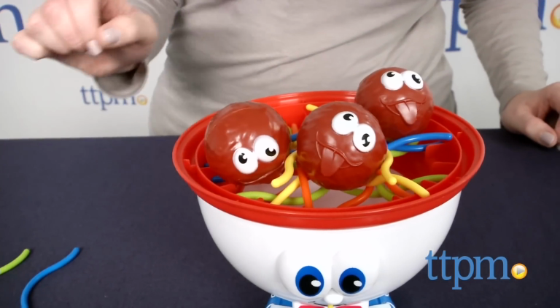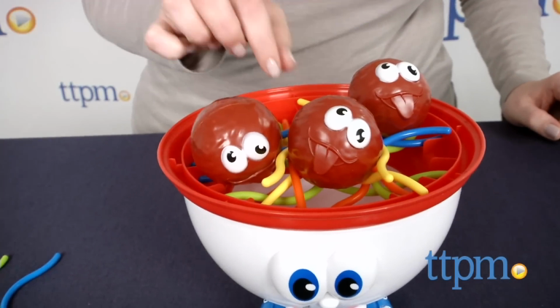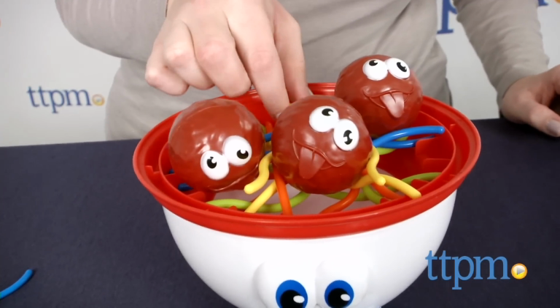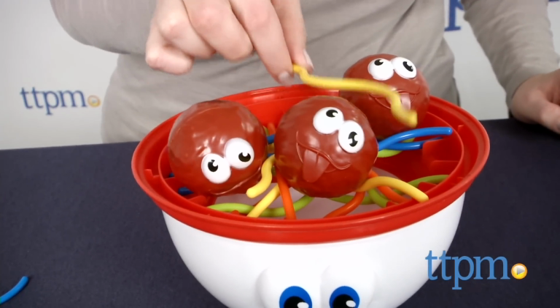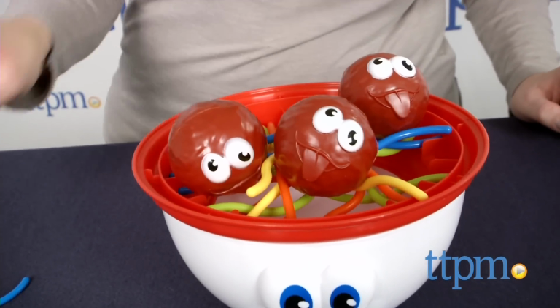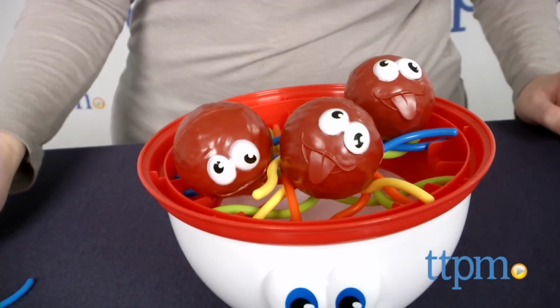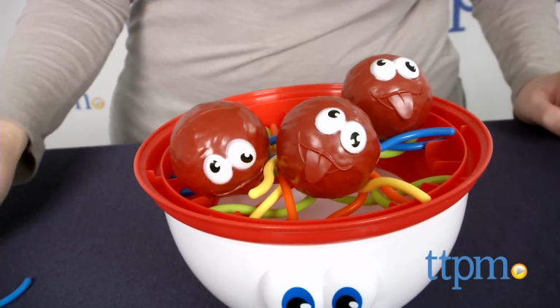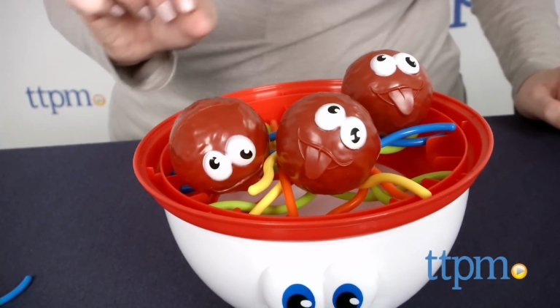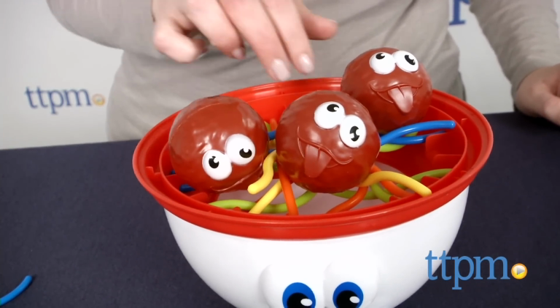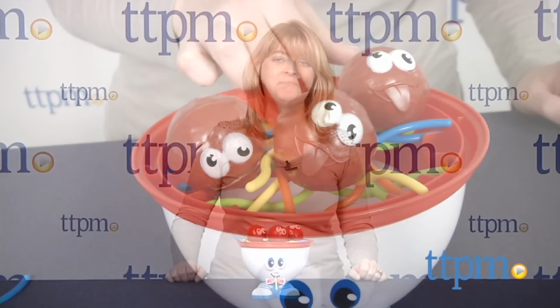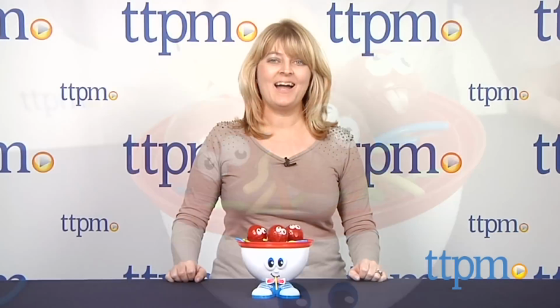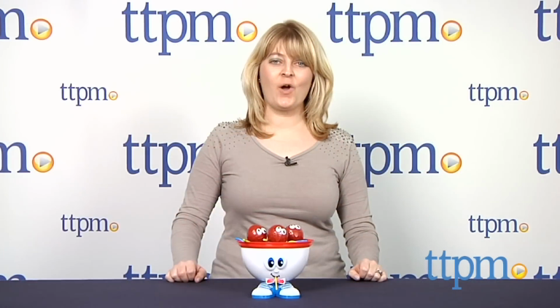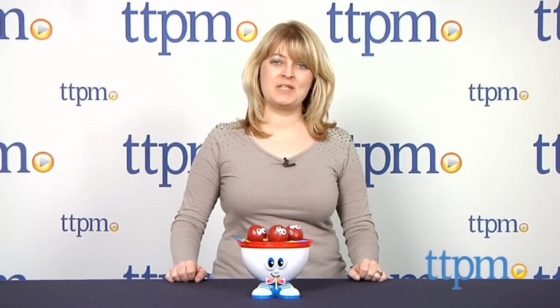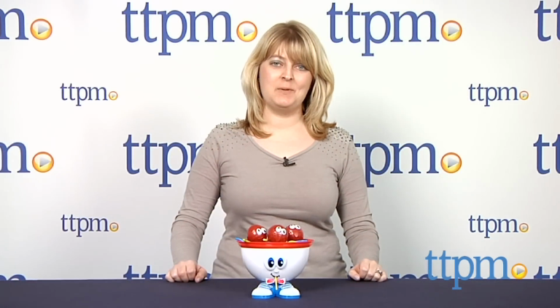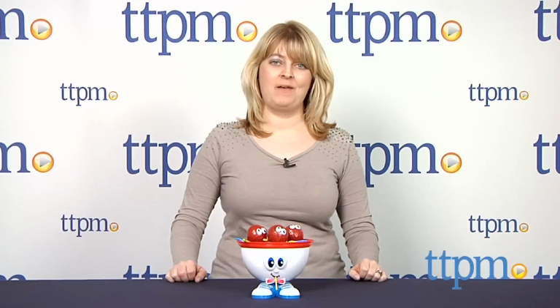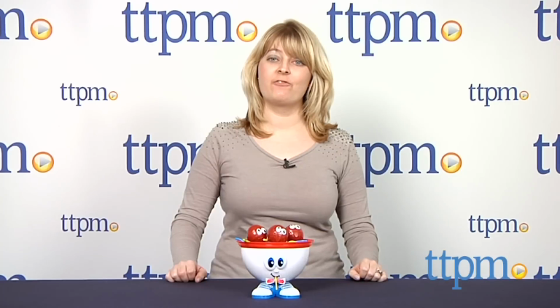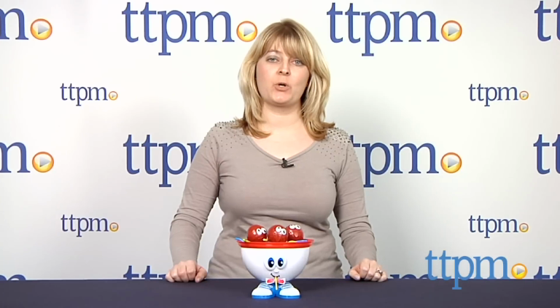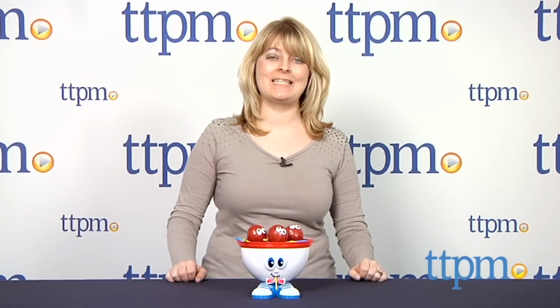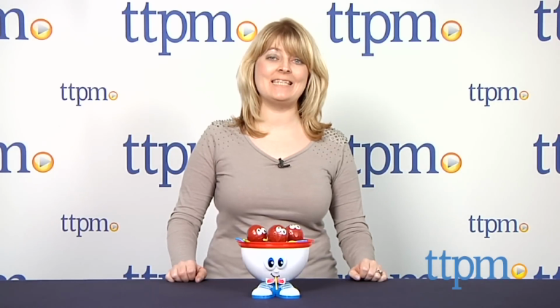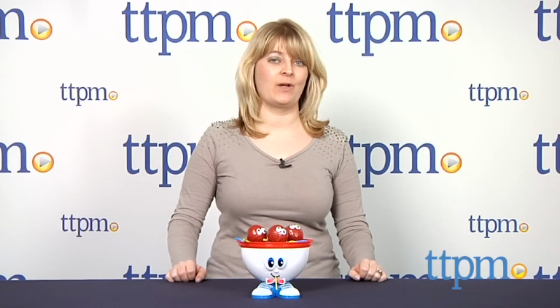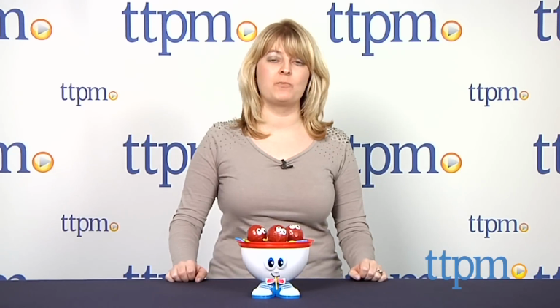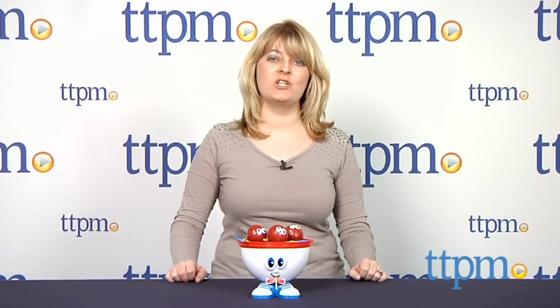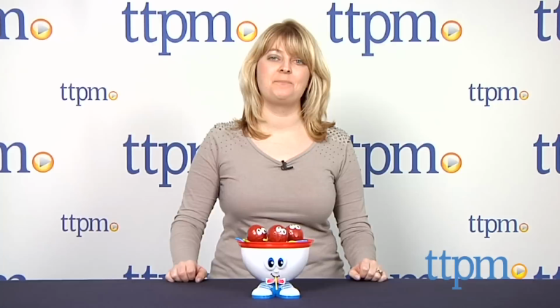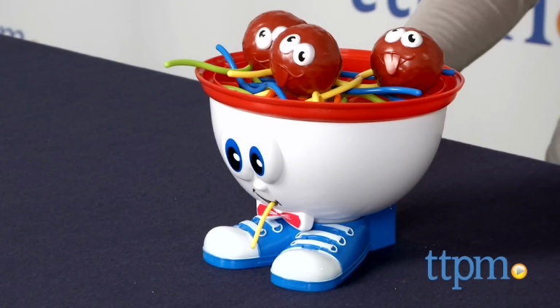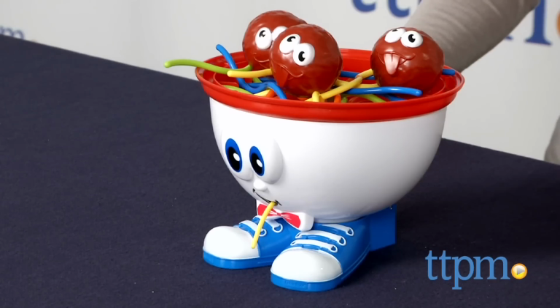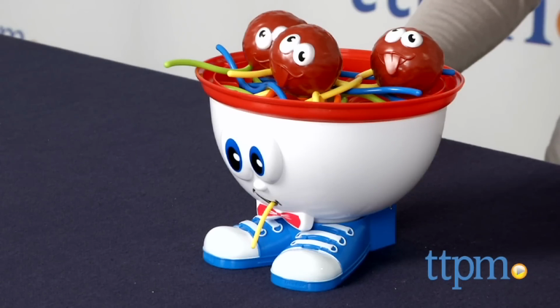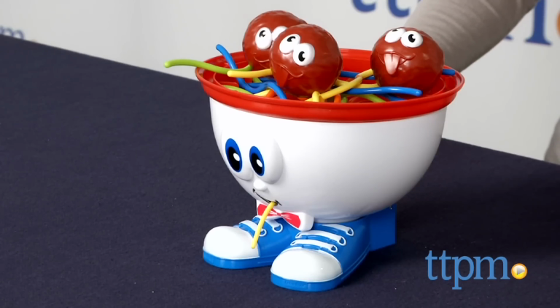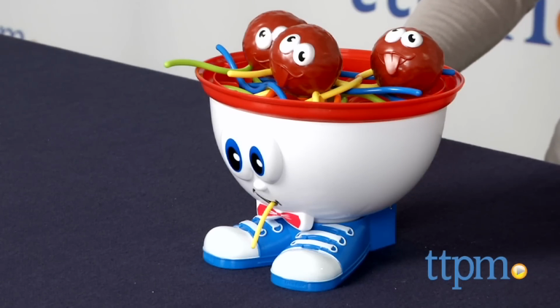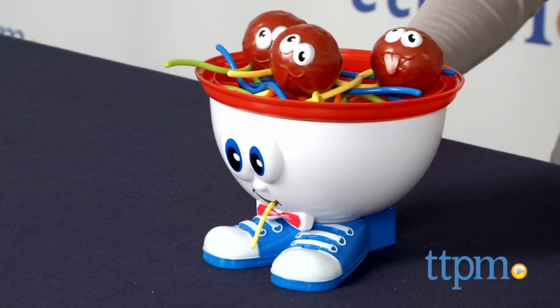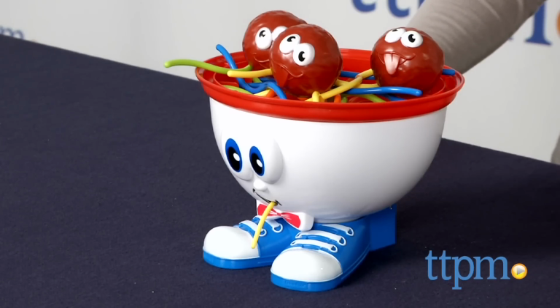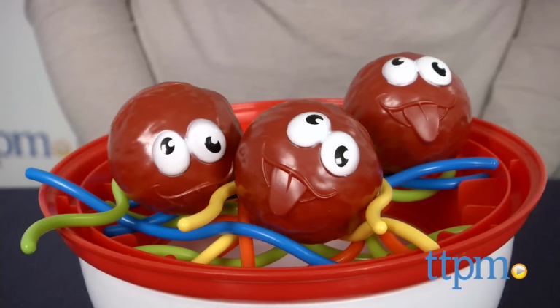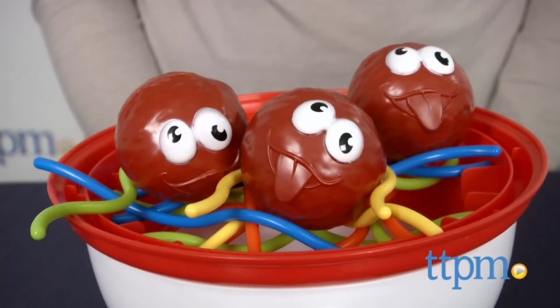We're trying to keep the meatballs in the bowl in this silly preschool game. Hi, I'm Laurie from TTPN and this is the Fisher Price Skeddy Scatter game from TCG. It has two skeddy-grabbing ways to play for one to four players.